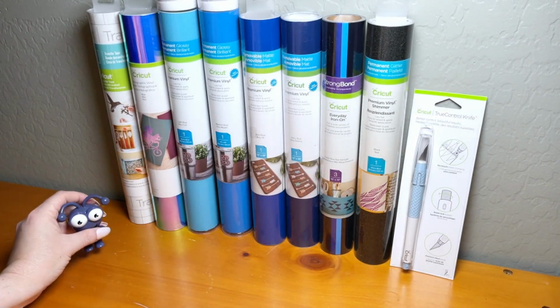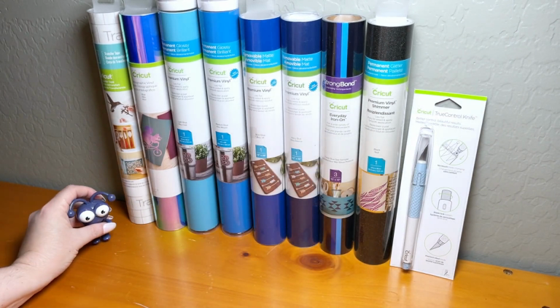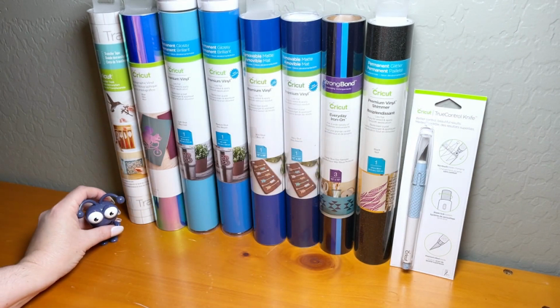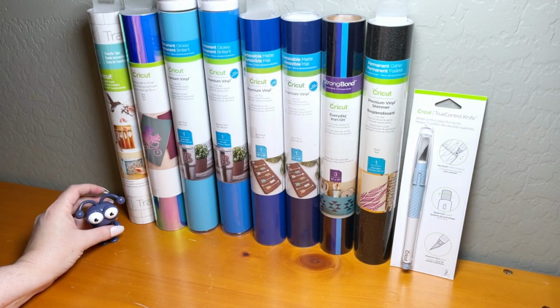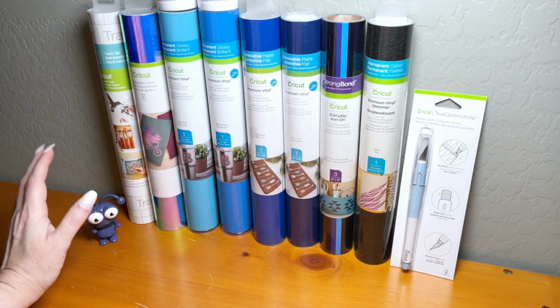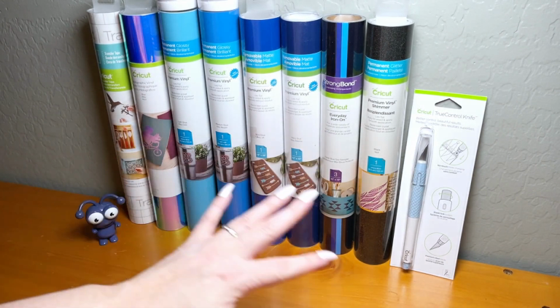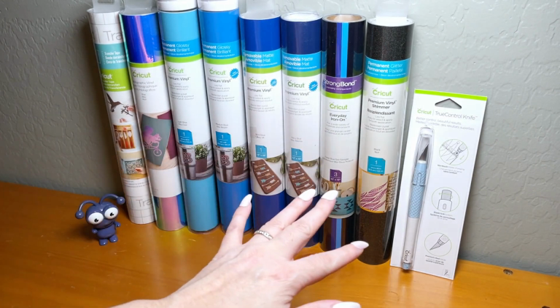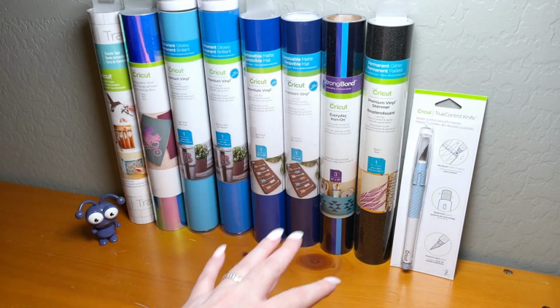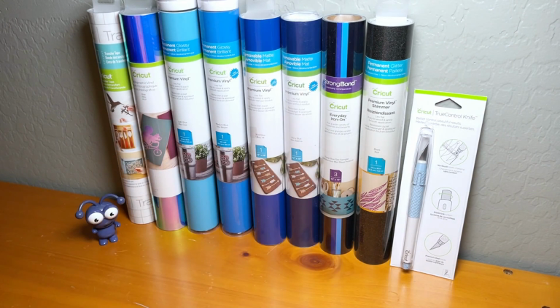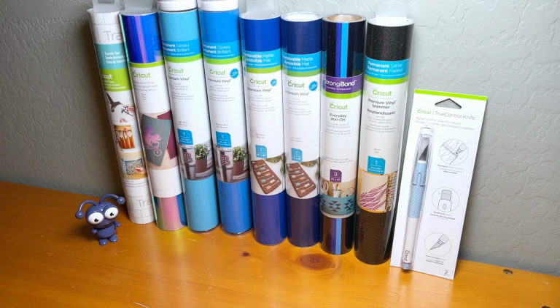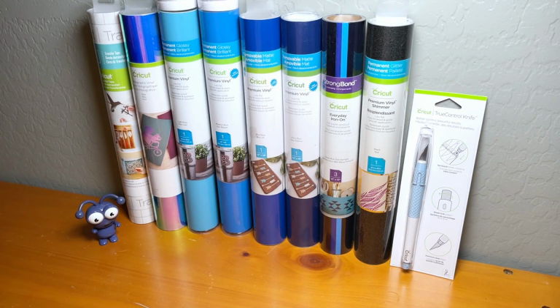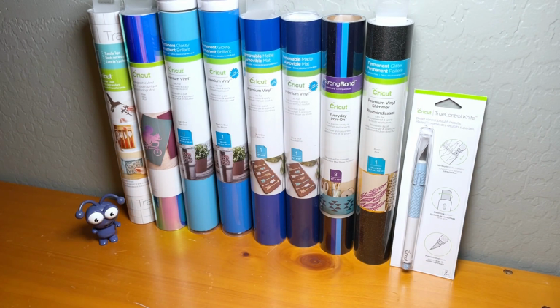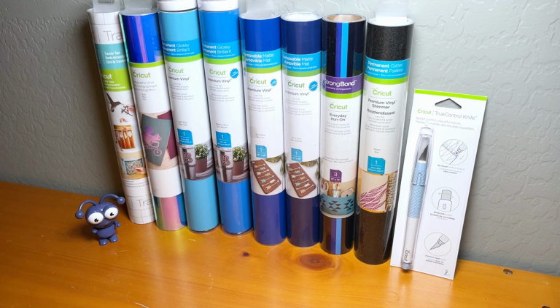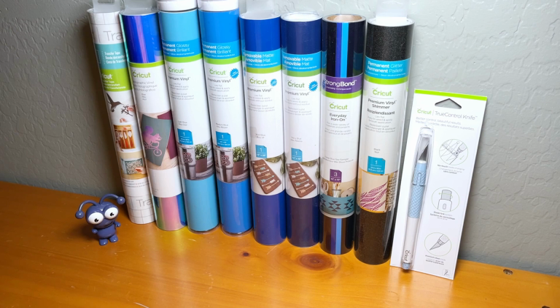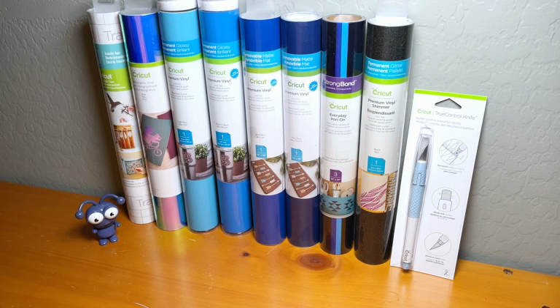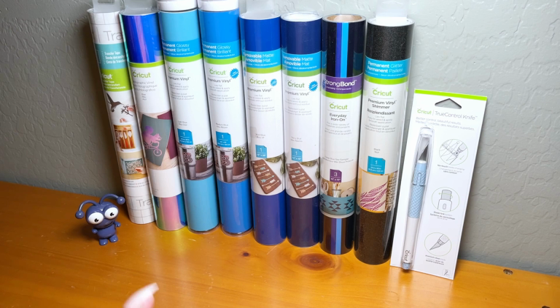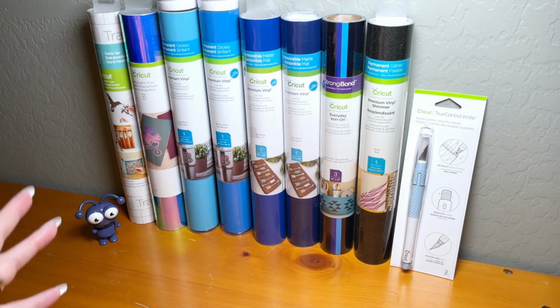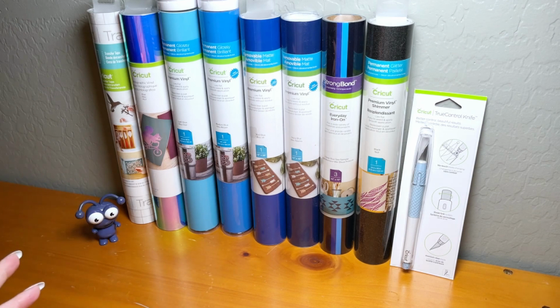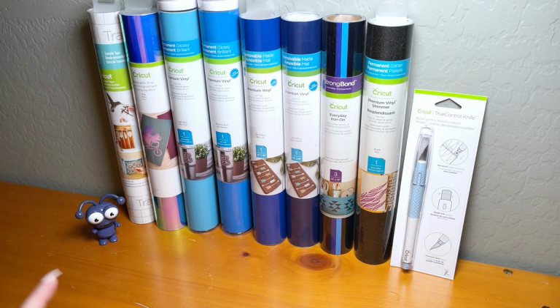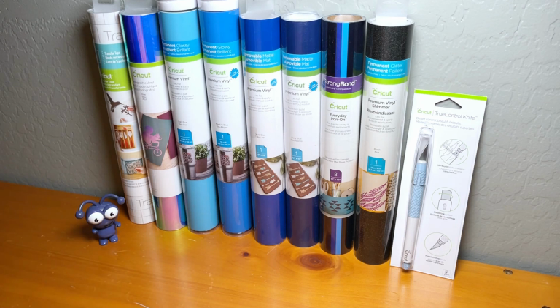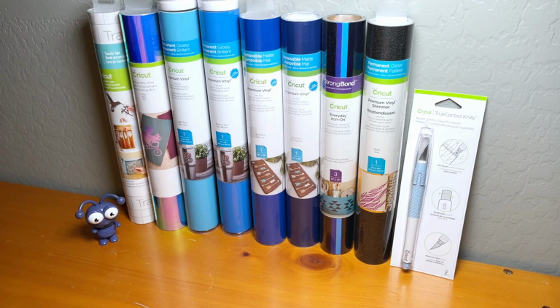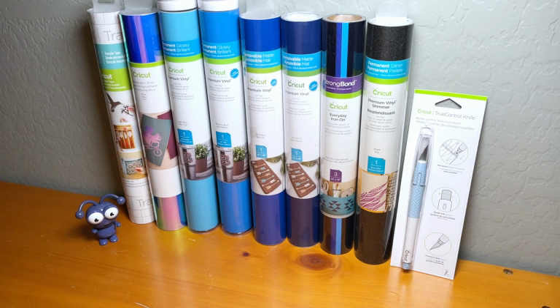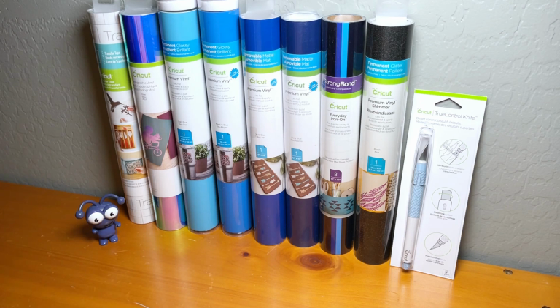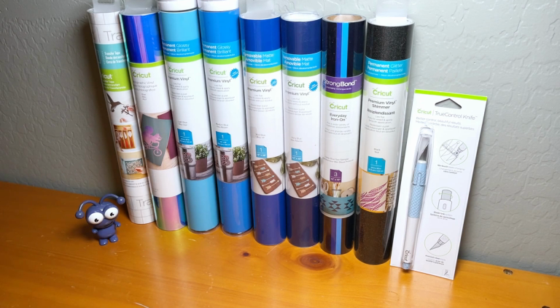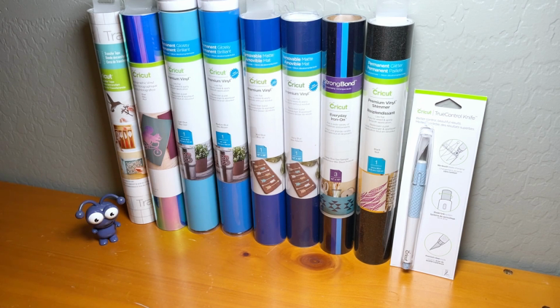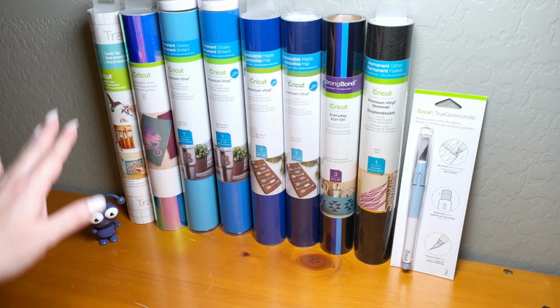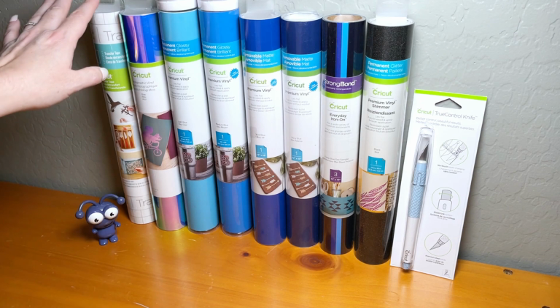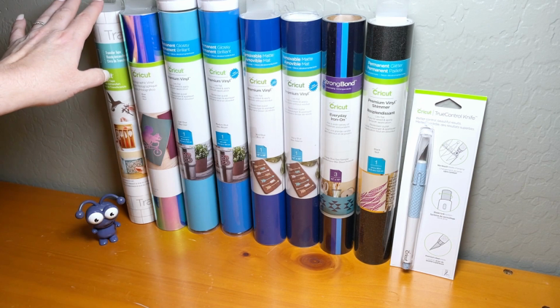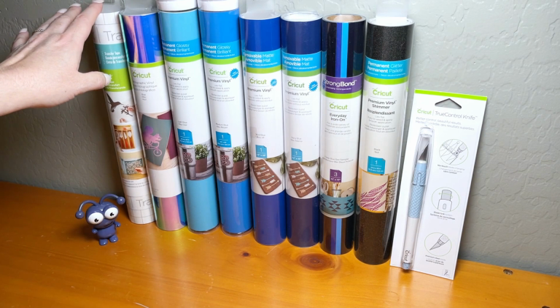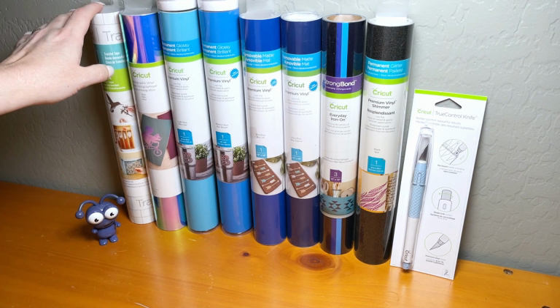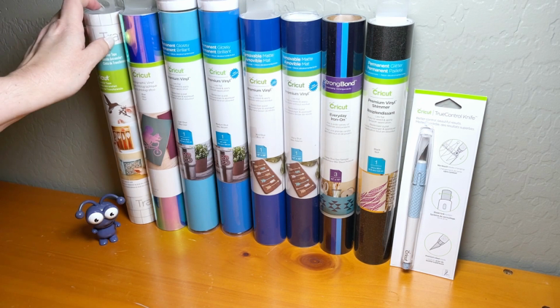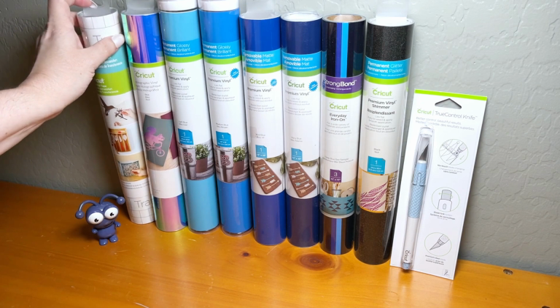Remember, these mystery boxes are Cricut Access exclusives, so this is just something to keep in mind. Let's go ahead and start left to right here.